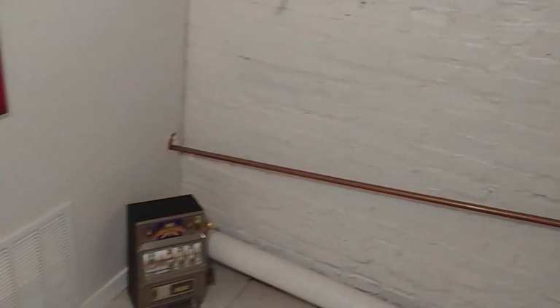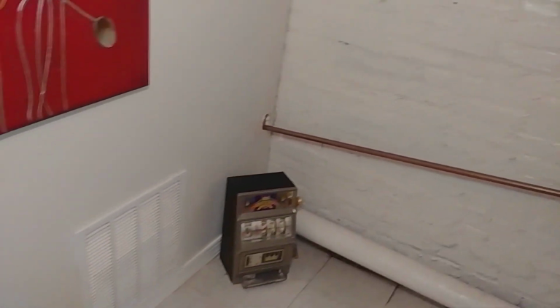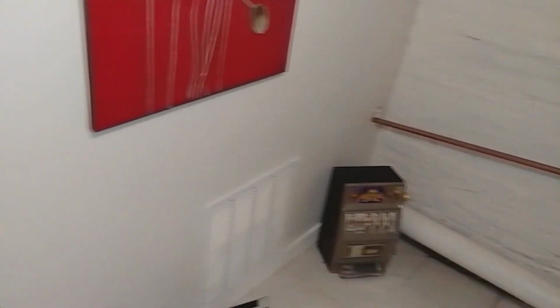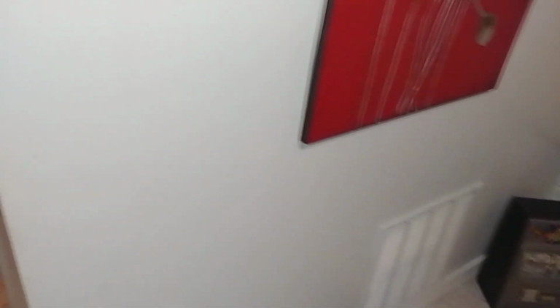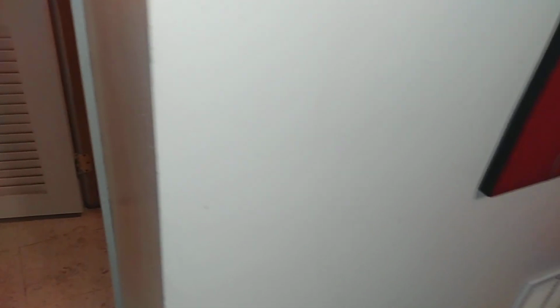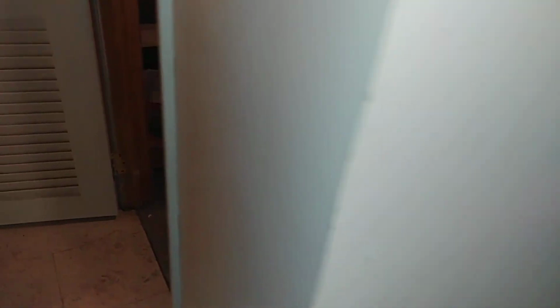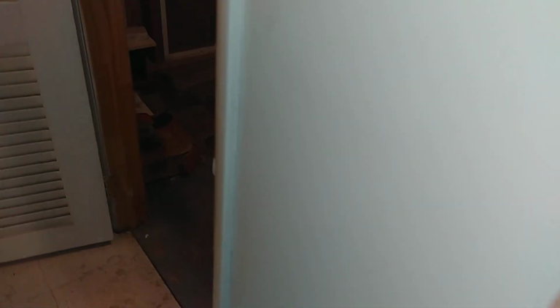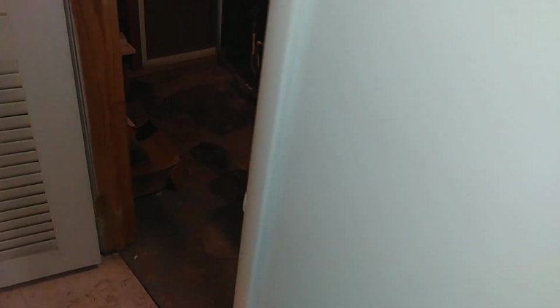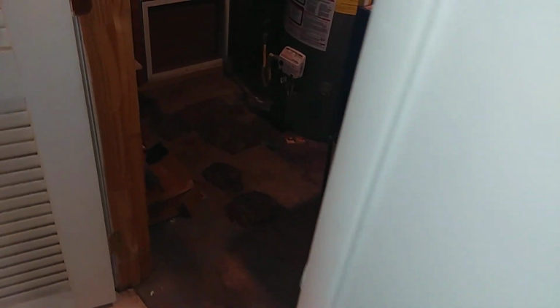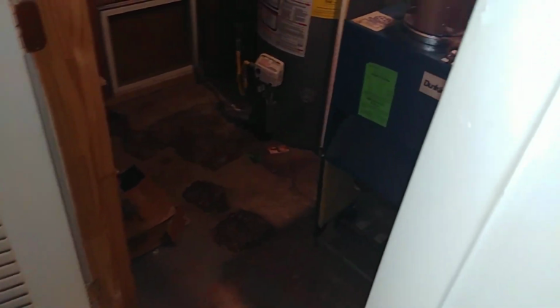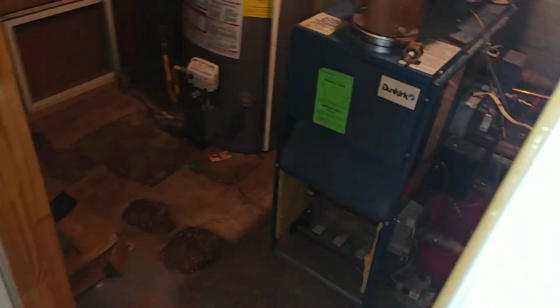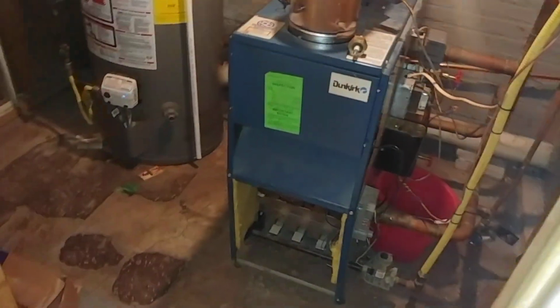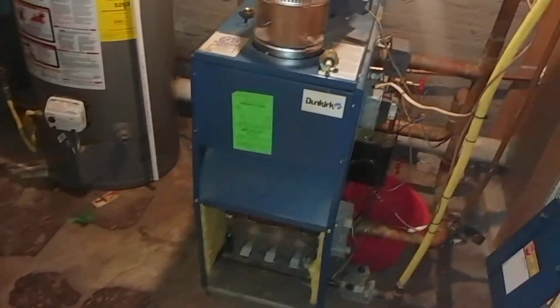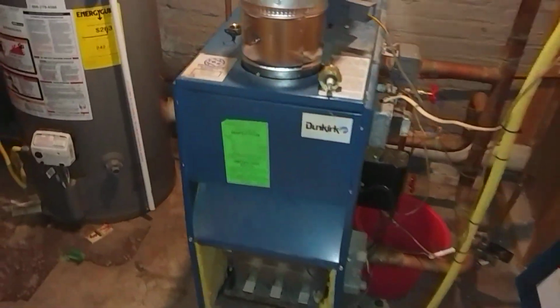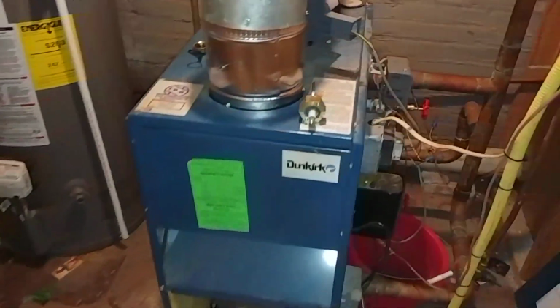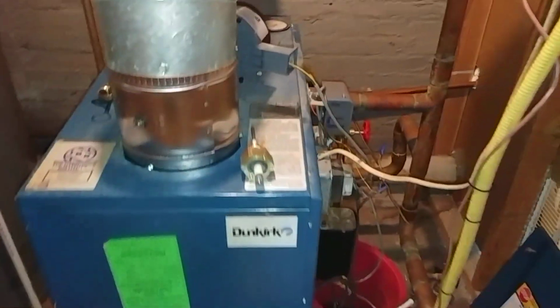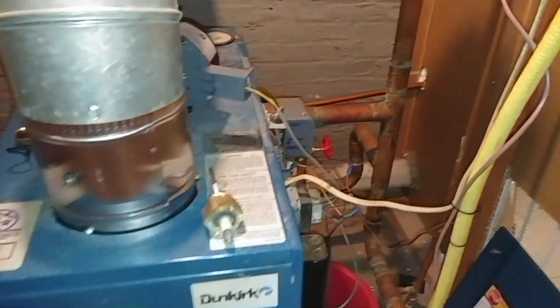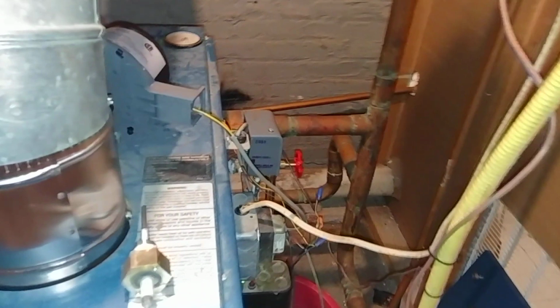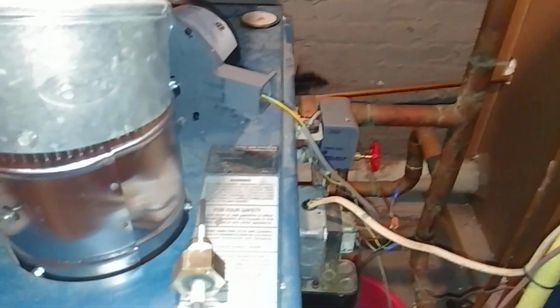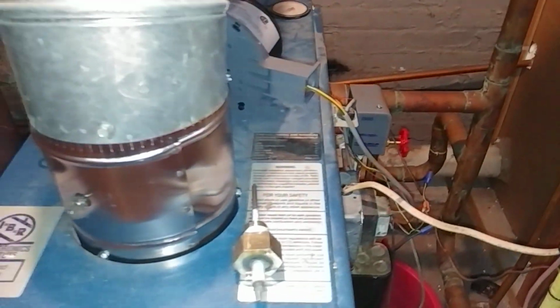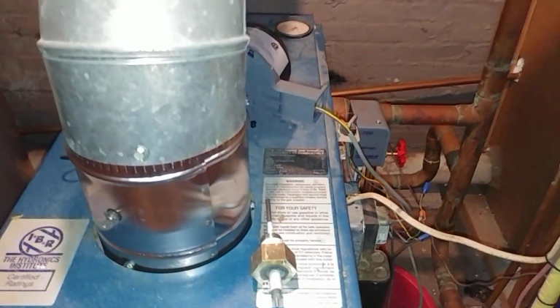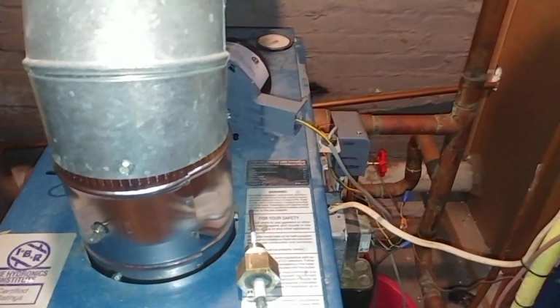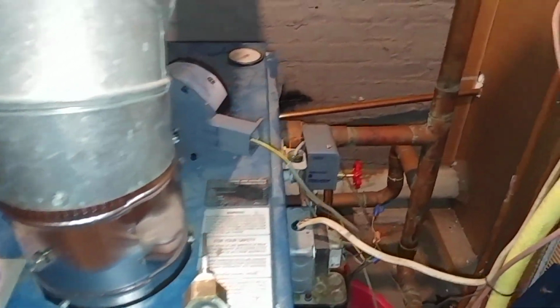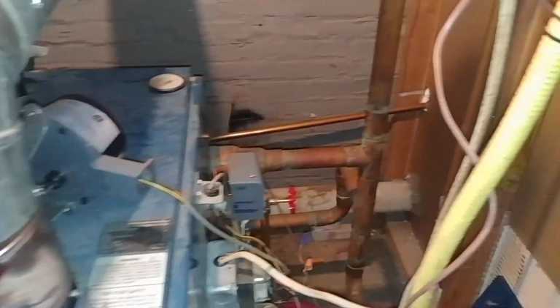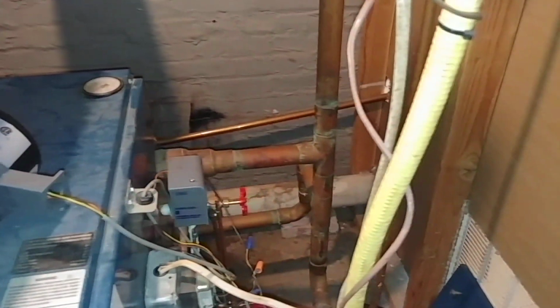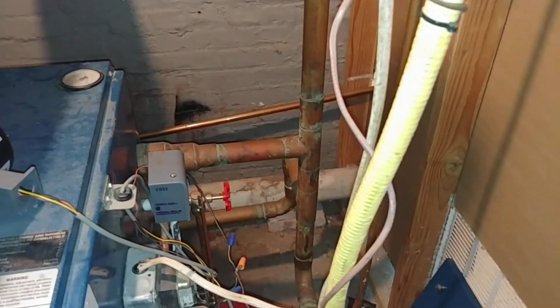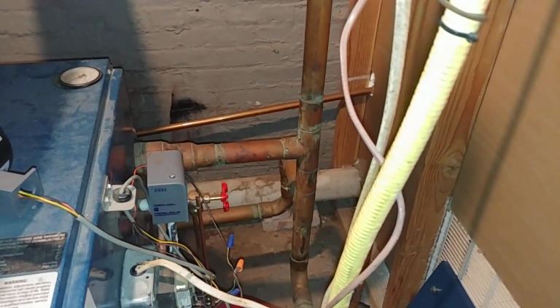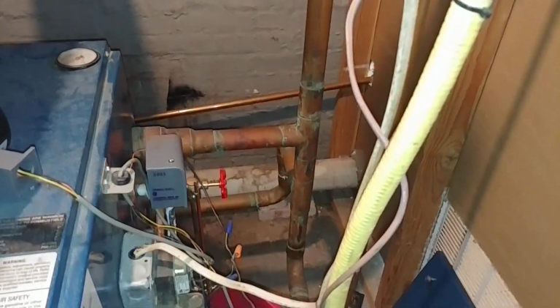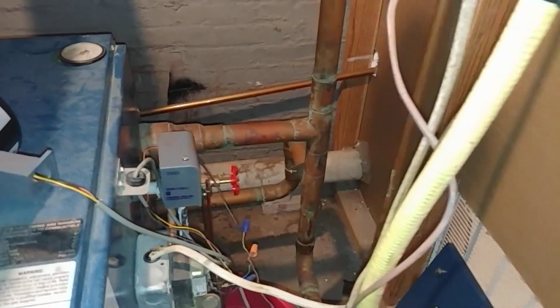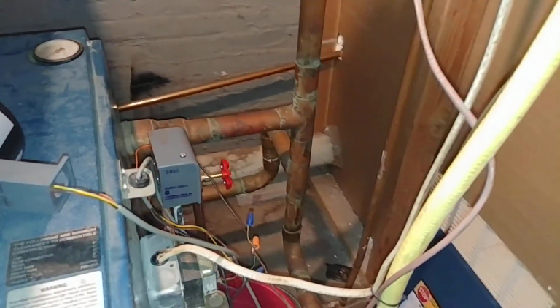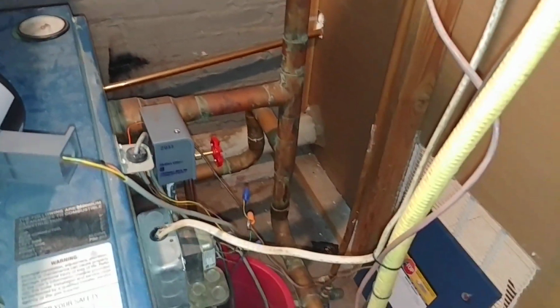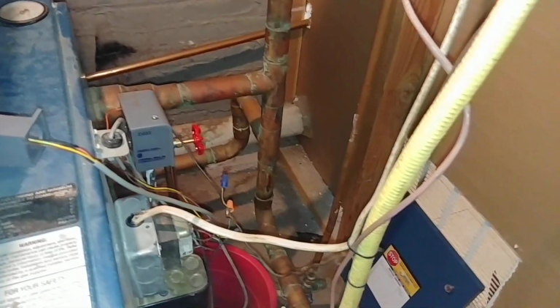A lot of the water was stacking up in the pipes there and causing water hammer. I think we've got this one working better now.